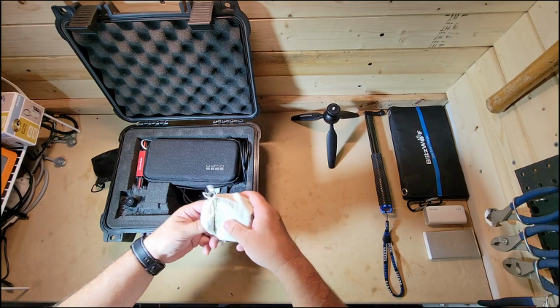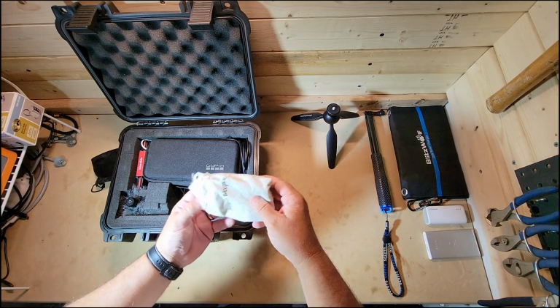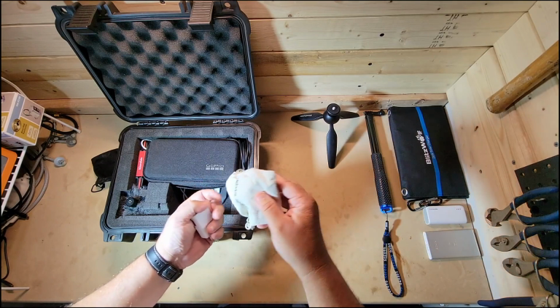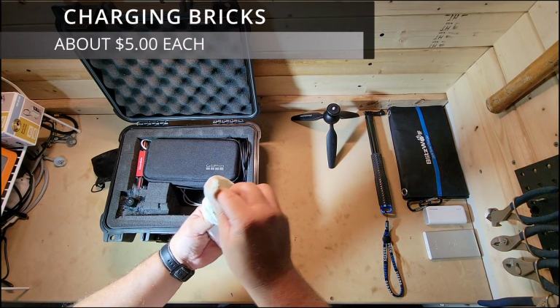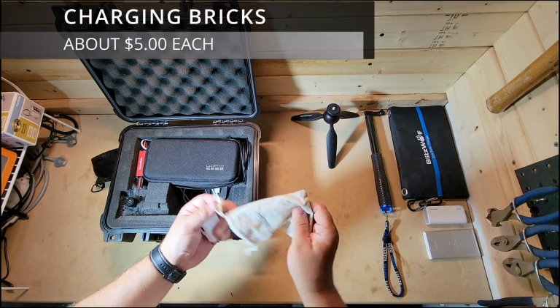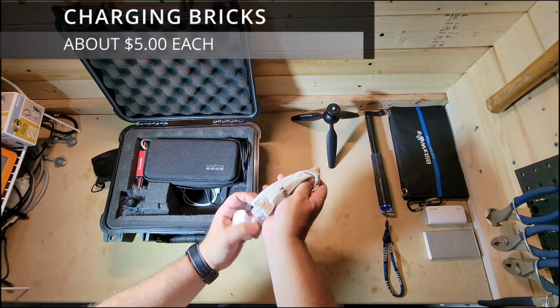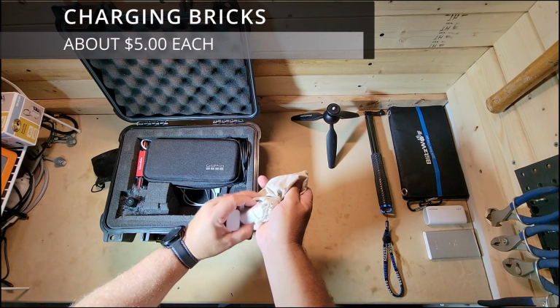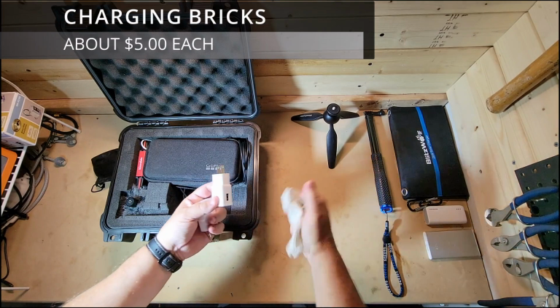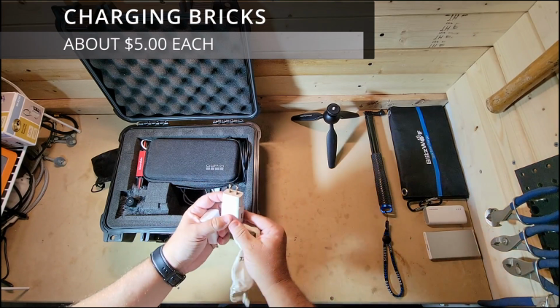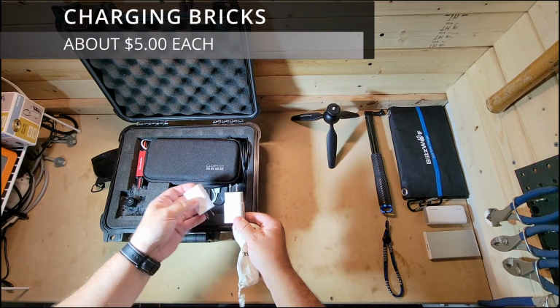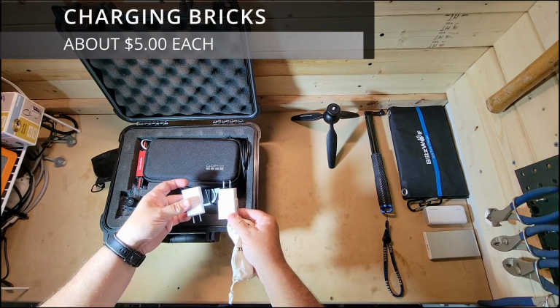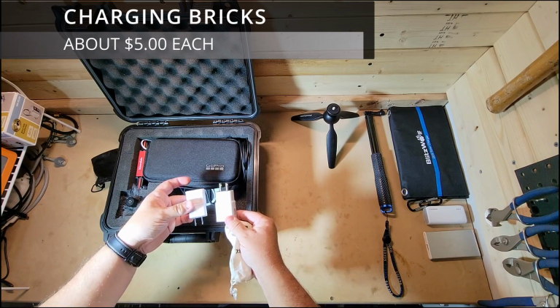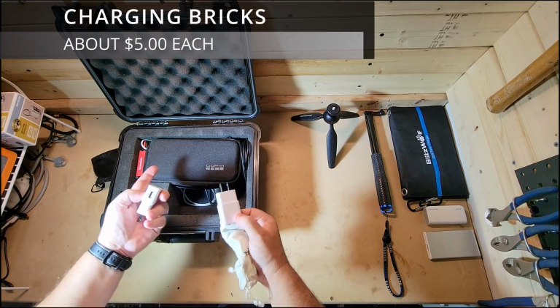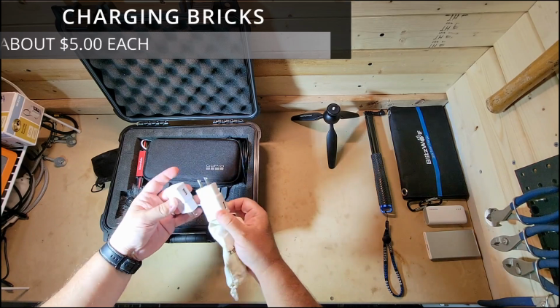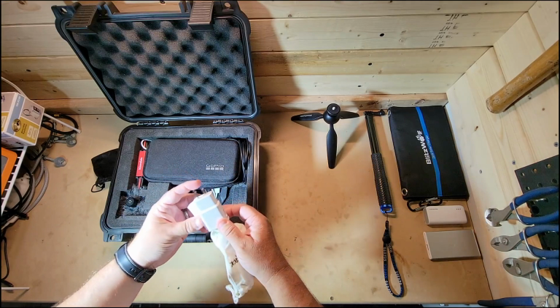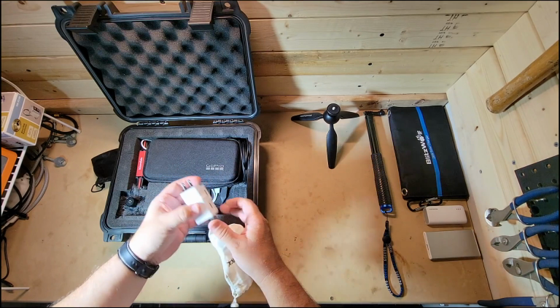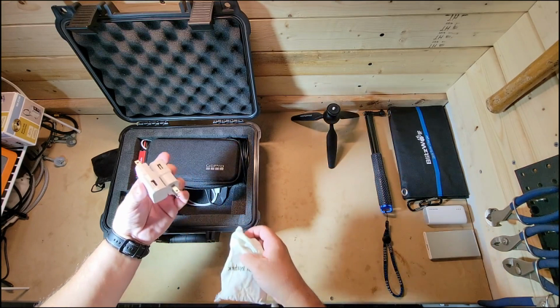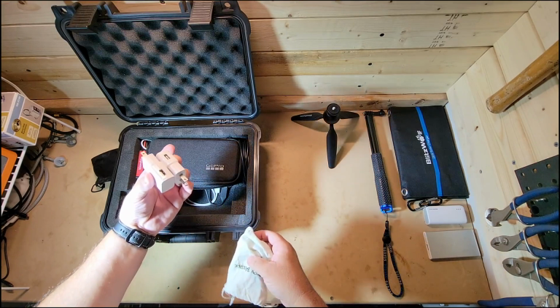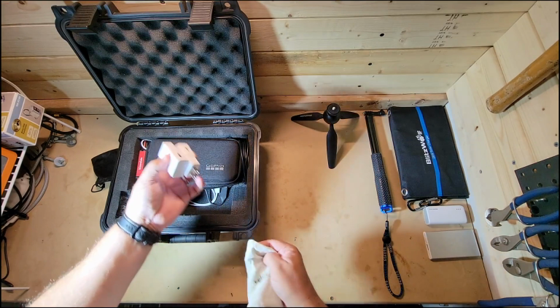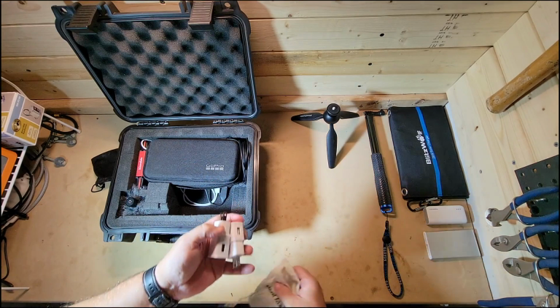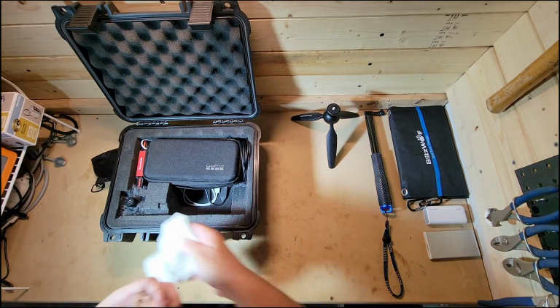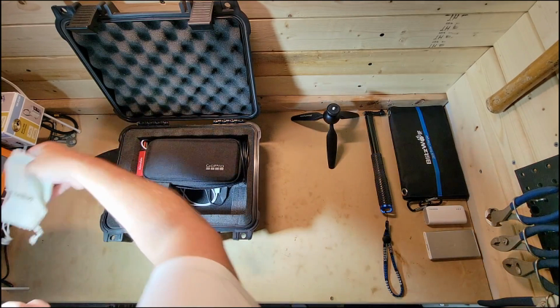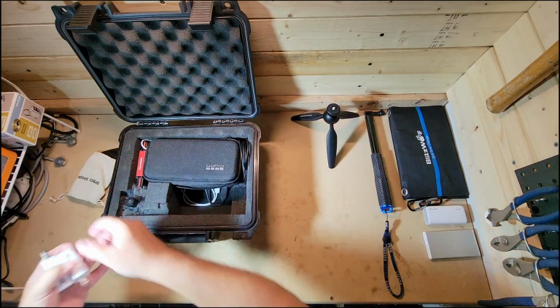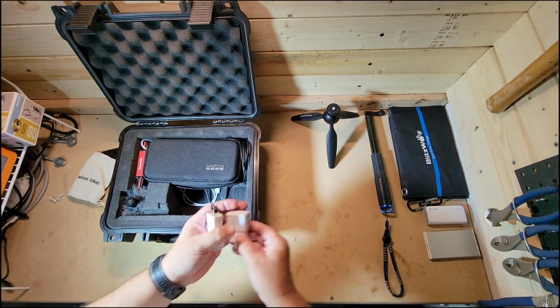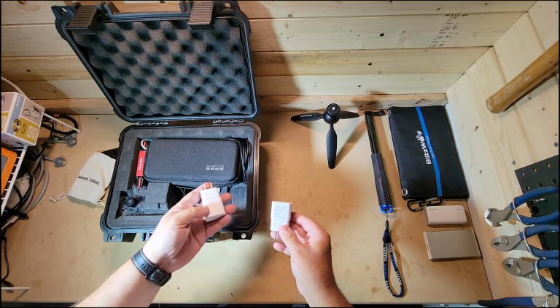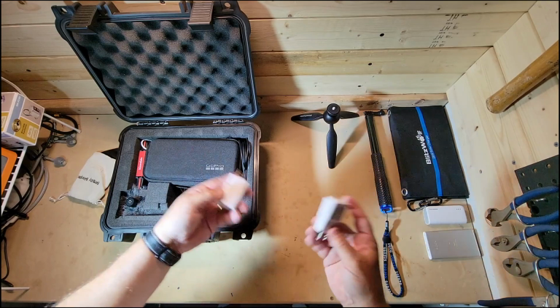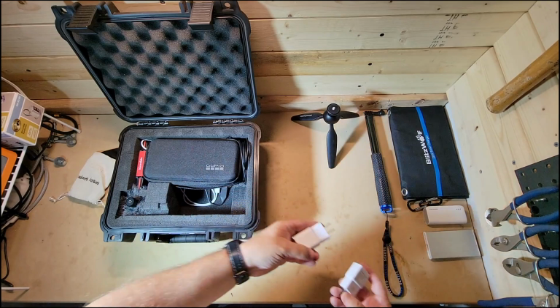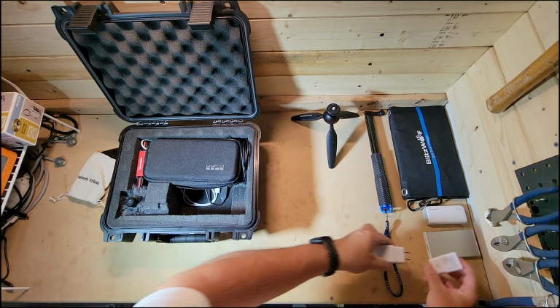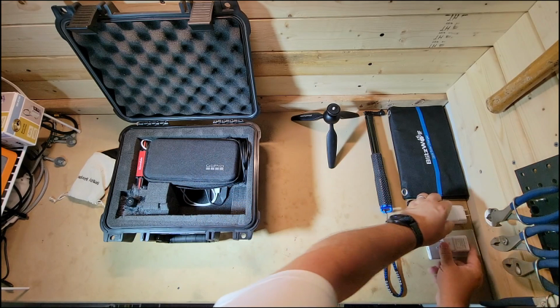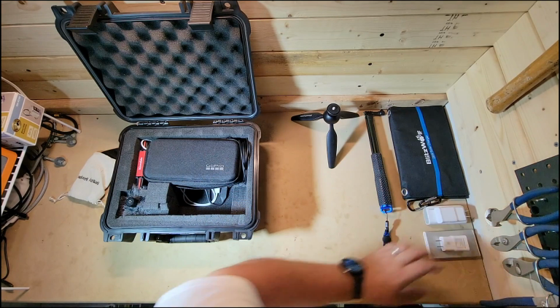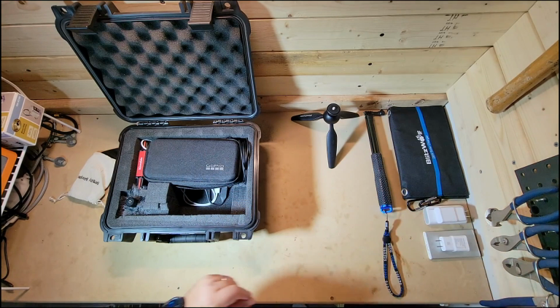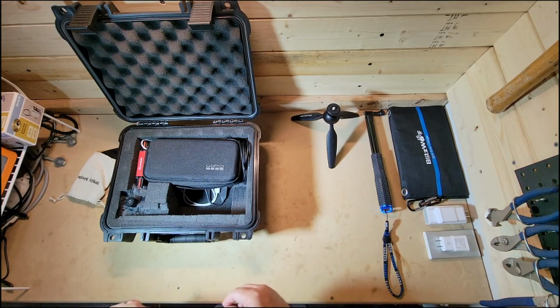Inside are also power bricks. I have cables, and the power bricks will be used to power up anything I need to — charge or whatnot for power.